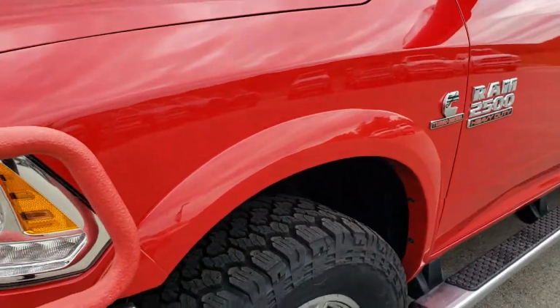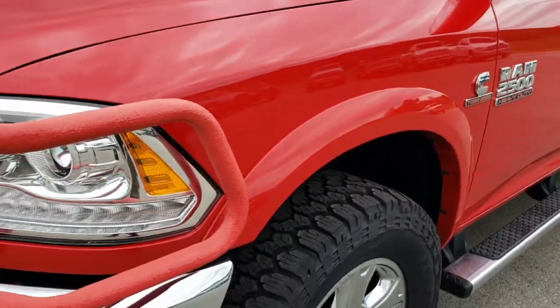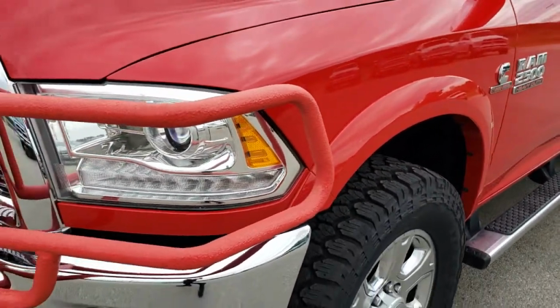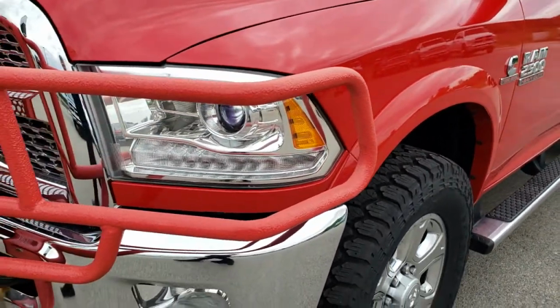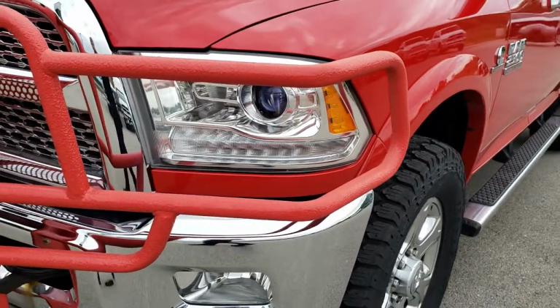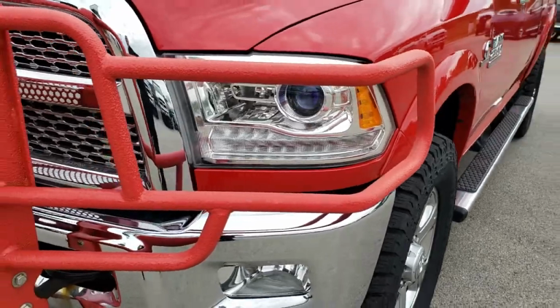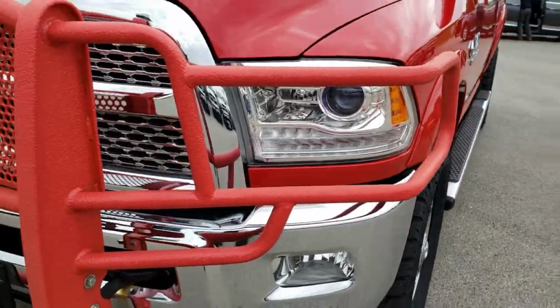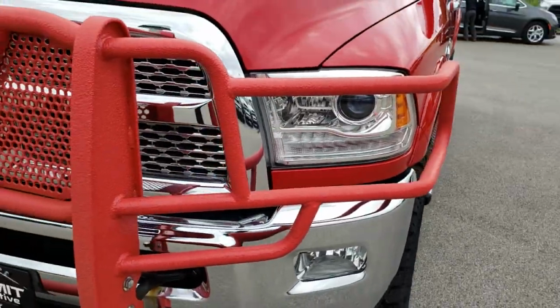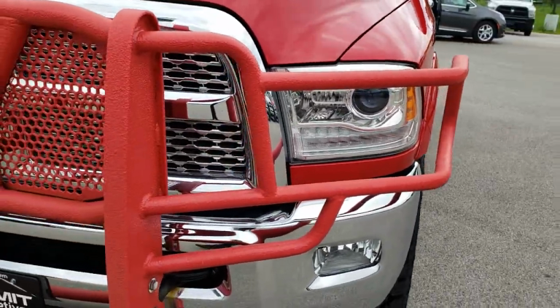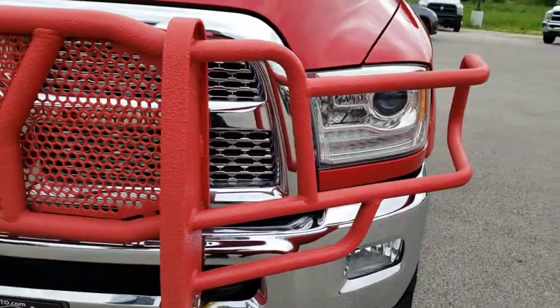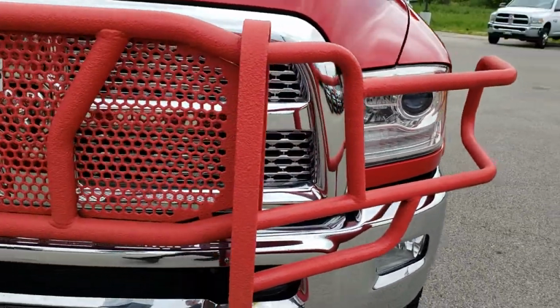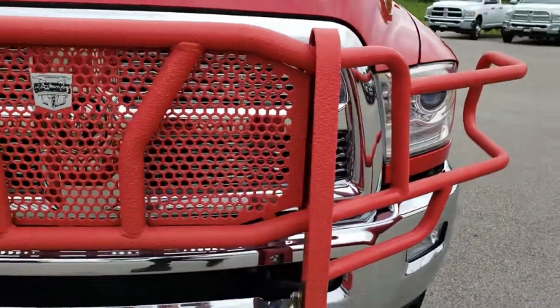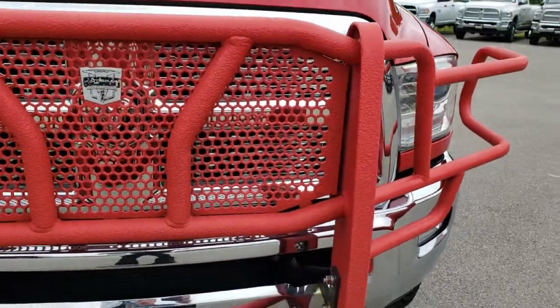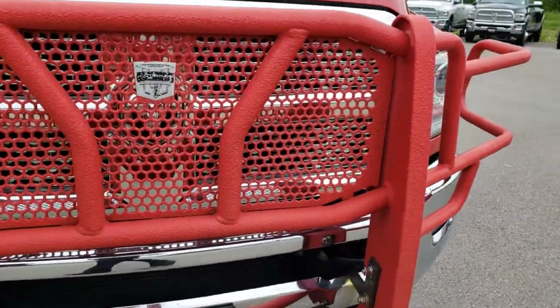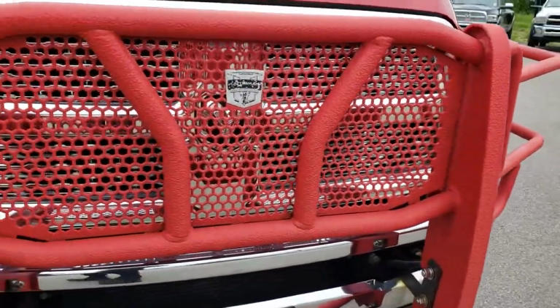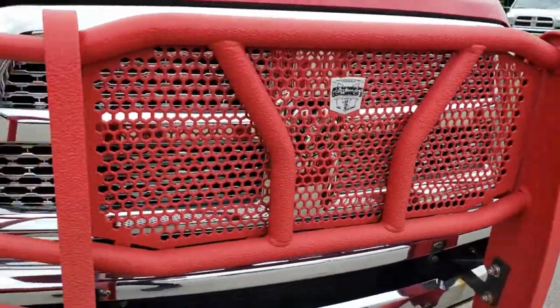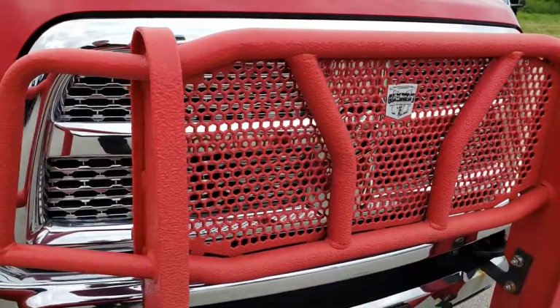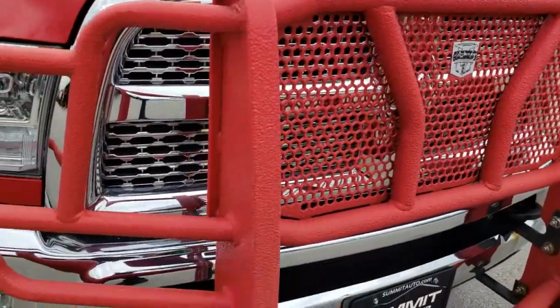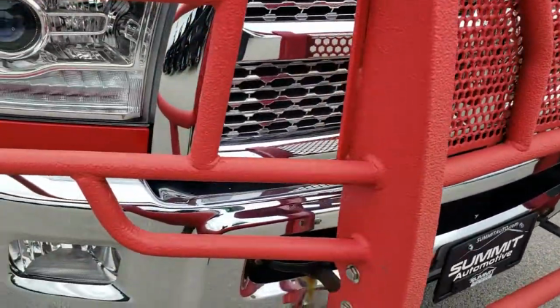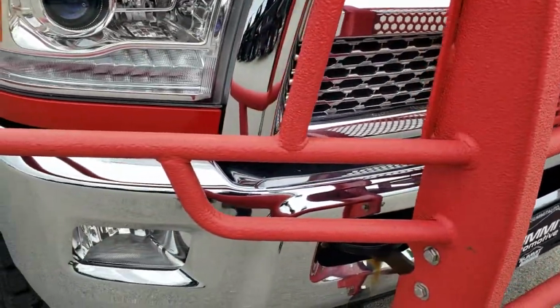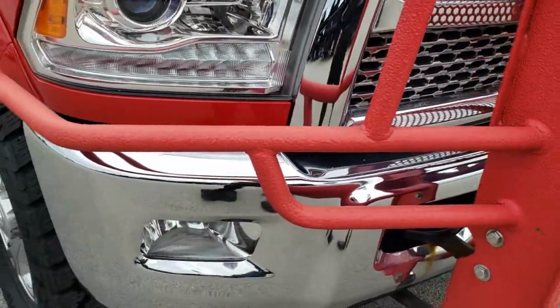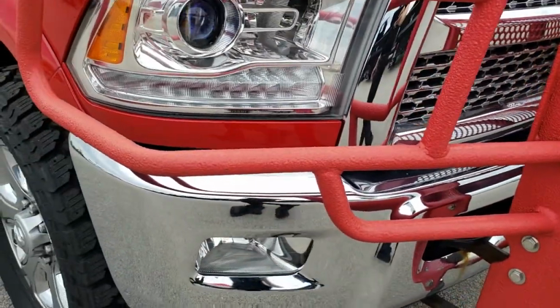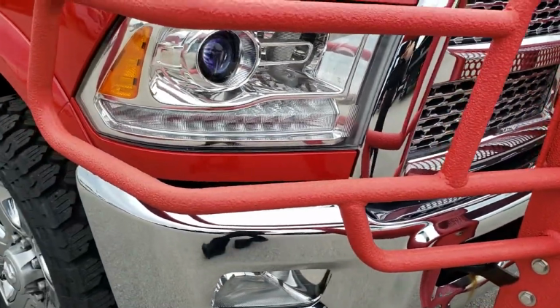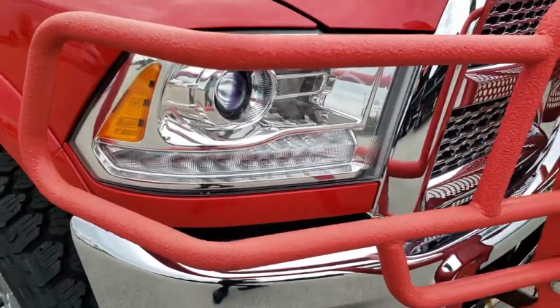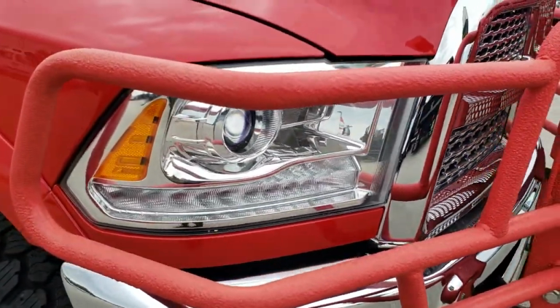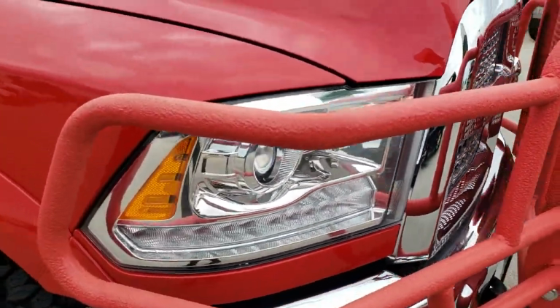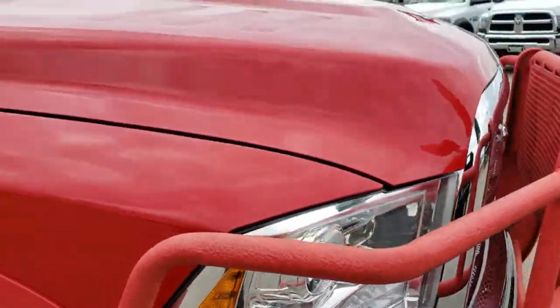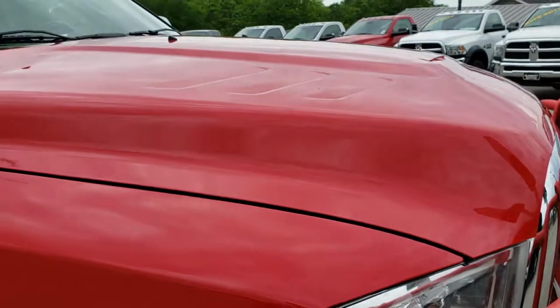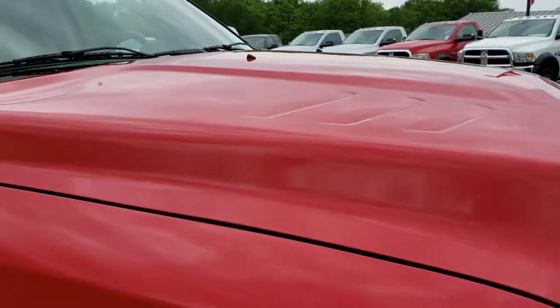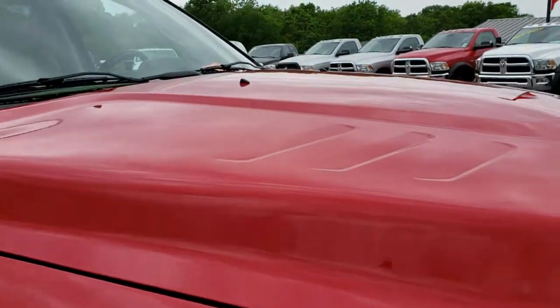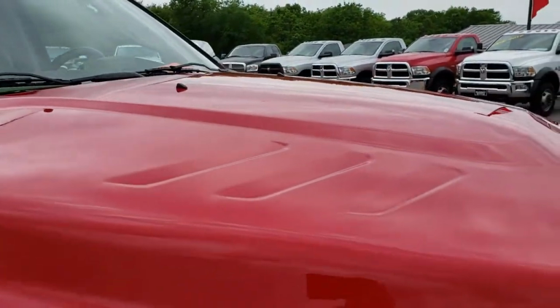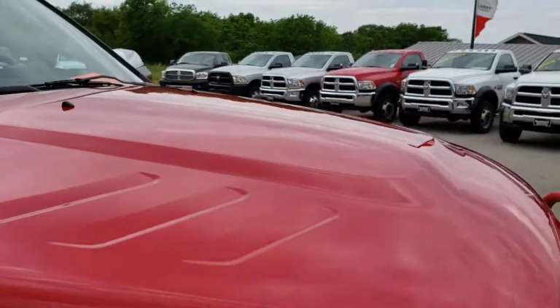I didn't see any dents or dings on that front fender. It has the projector lamp headlamps, the LED running lights, chrome trim grill, and factory fog lights. Headlights are nice and clear. The hood is in really nice condition as well.